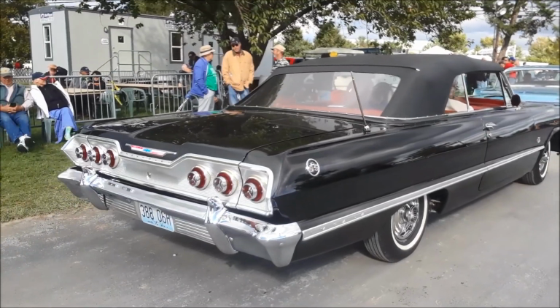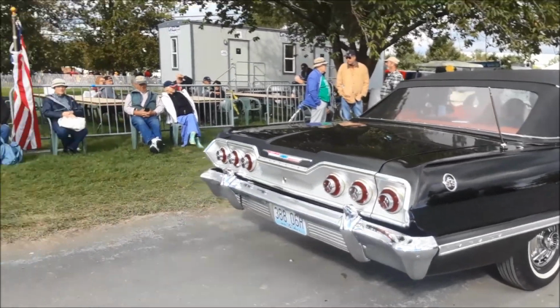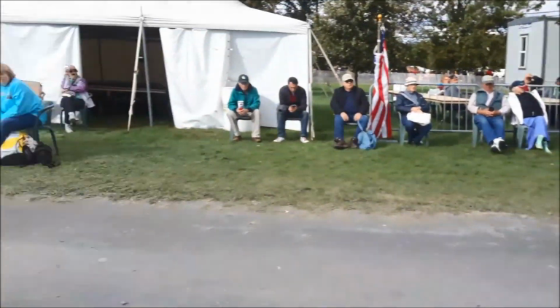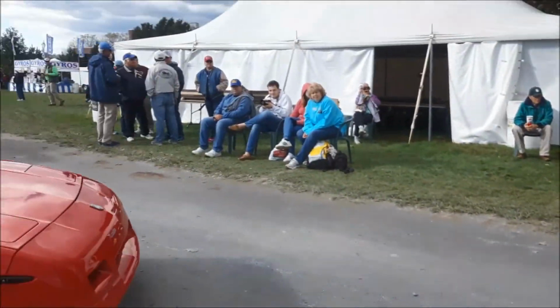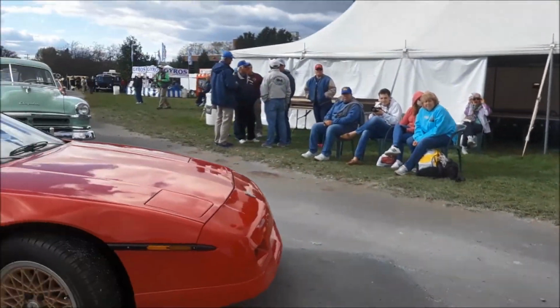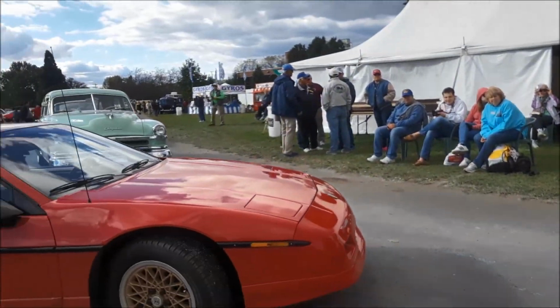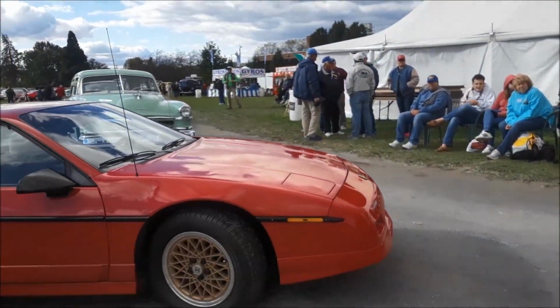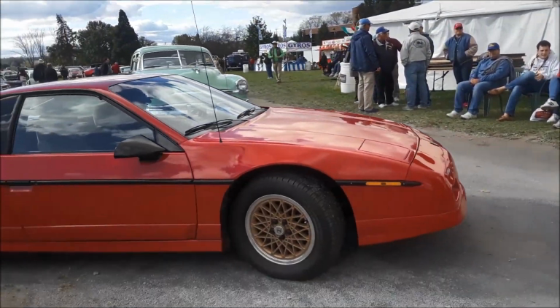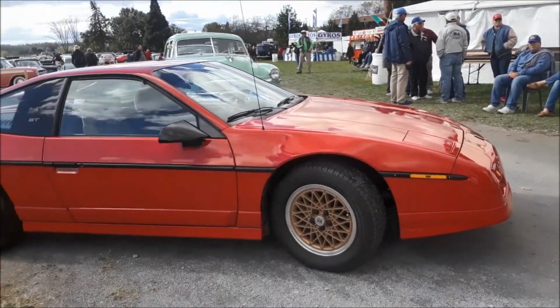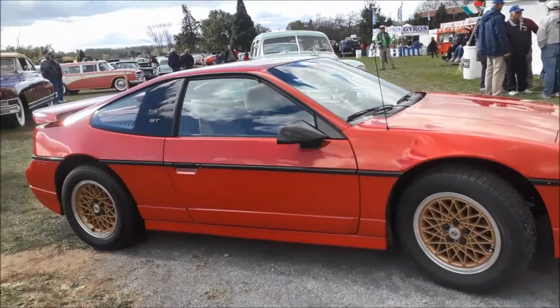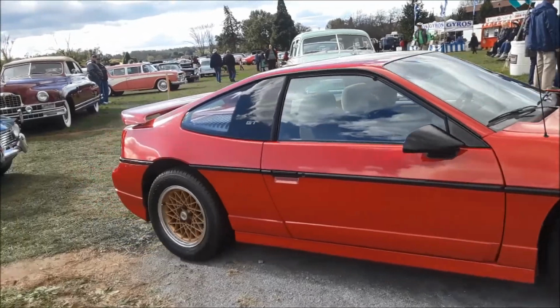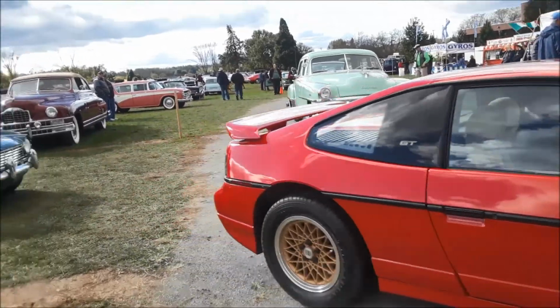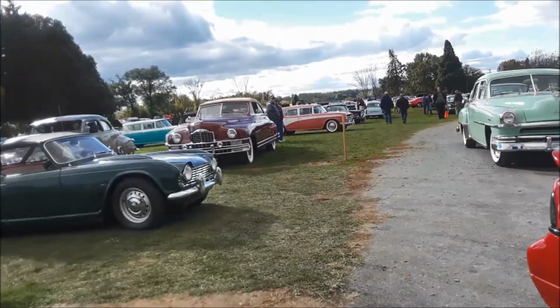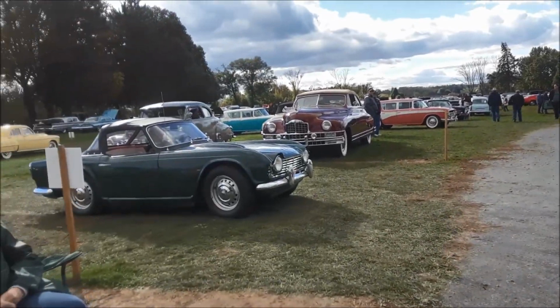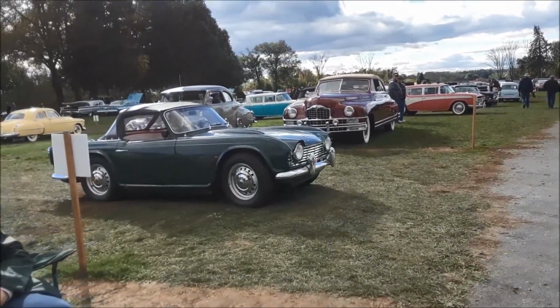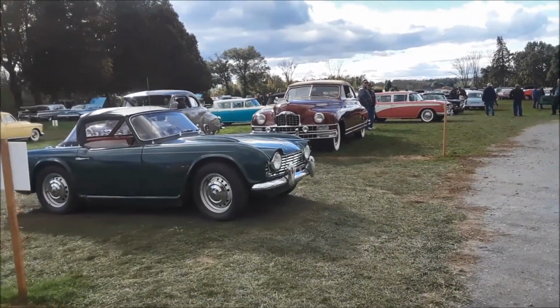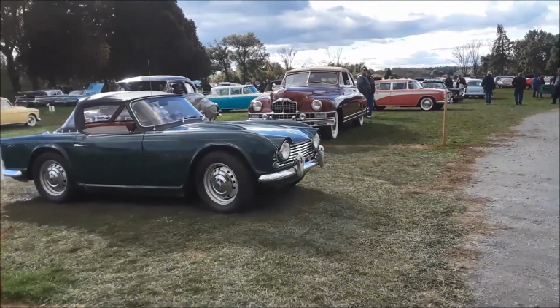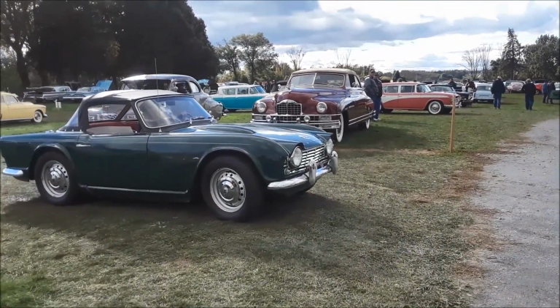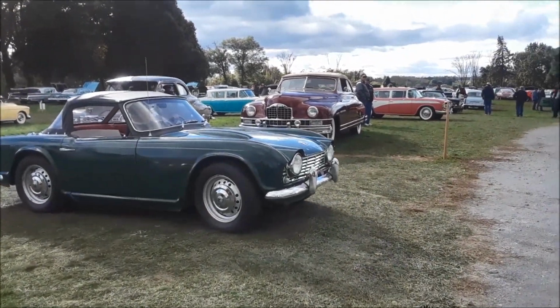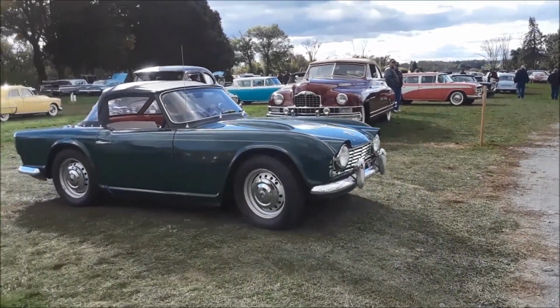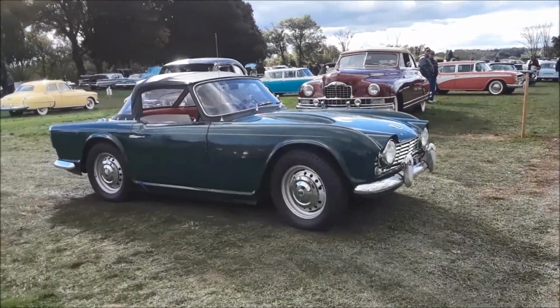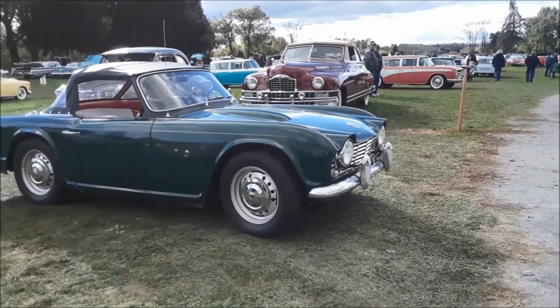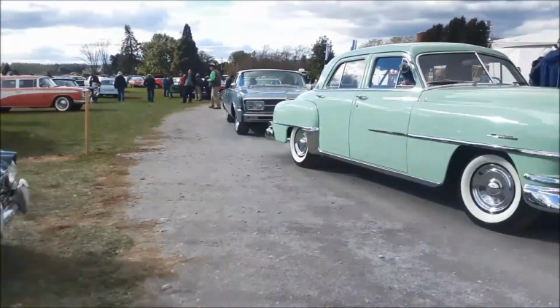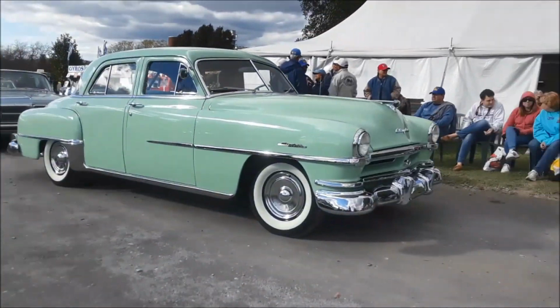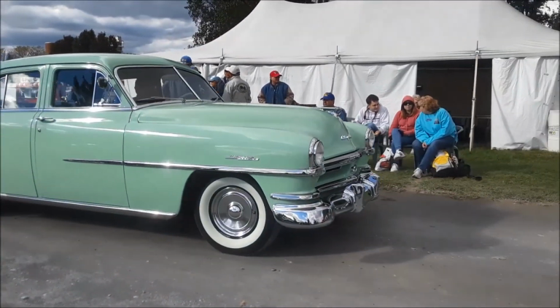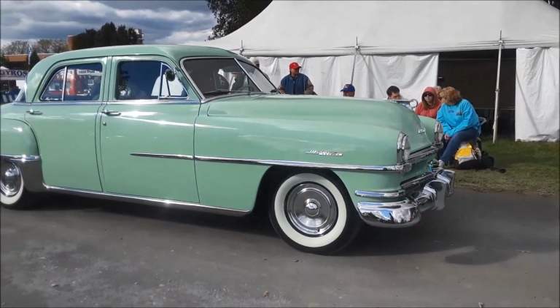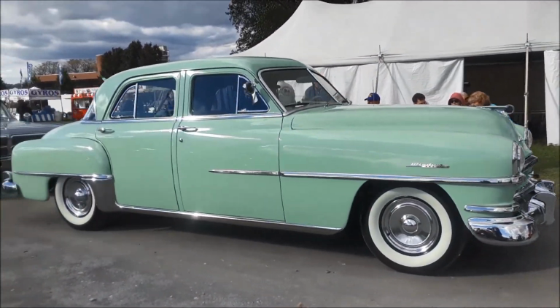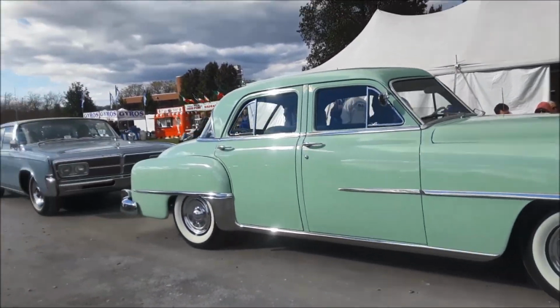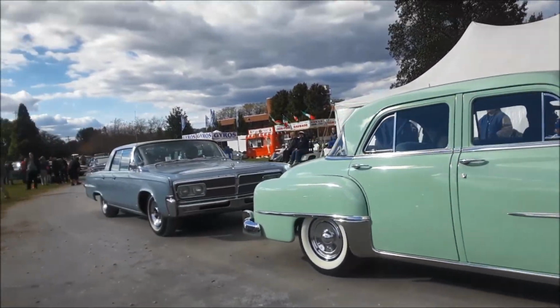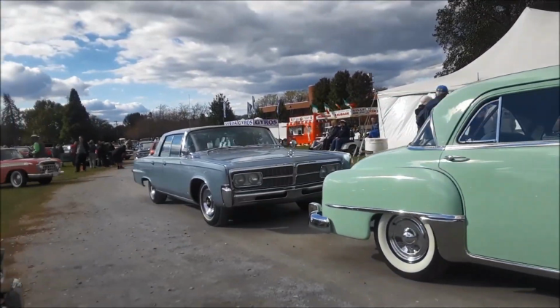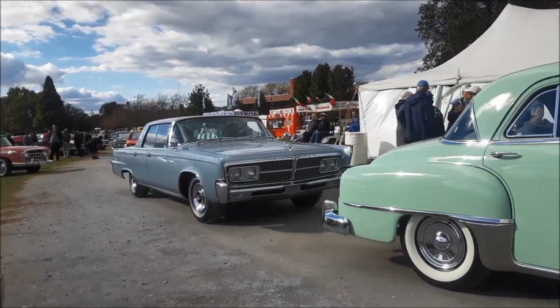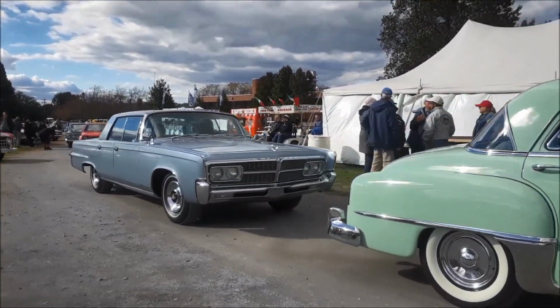Nice Fiero. New TR4. Got that beautiful Chrysler Windsor, the Chrysler in the back.